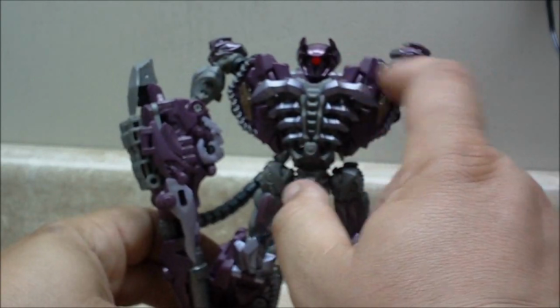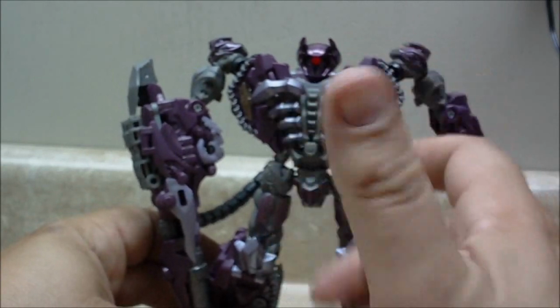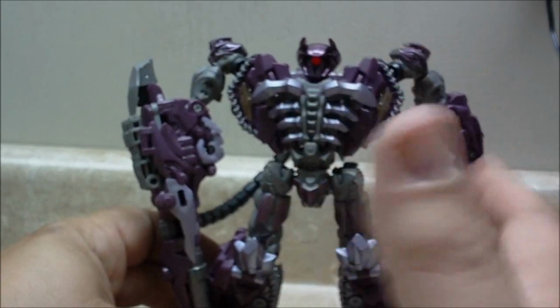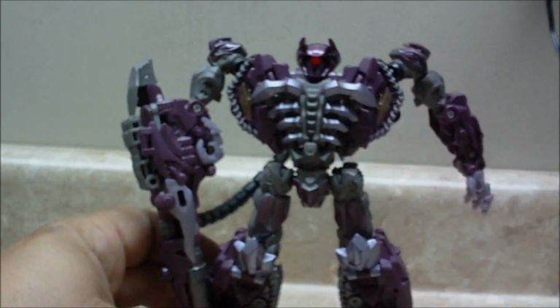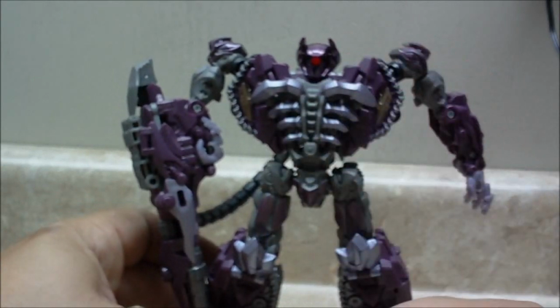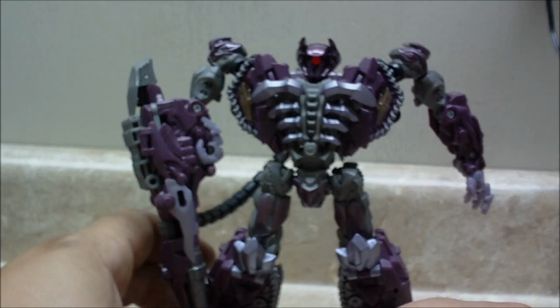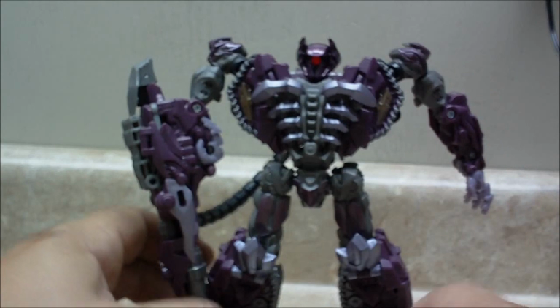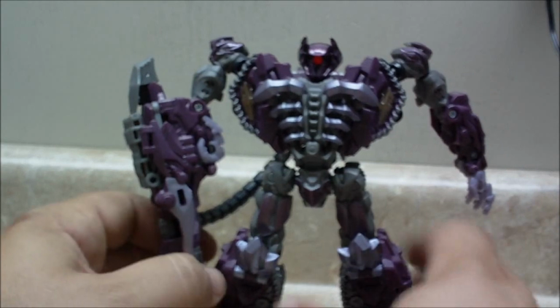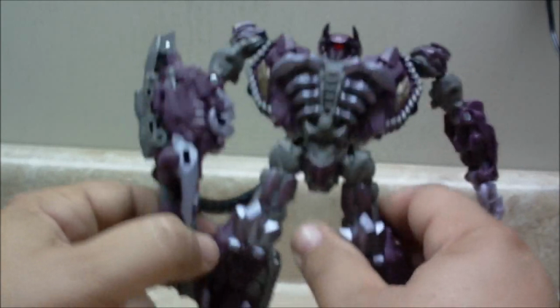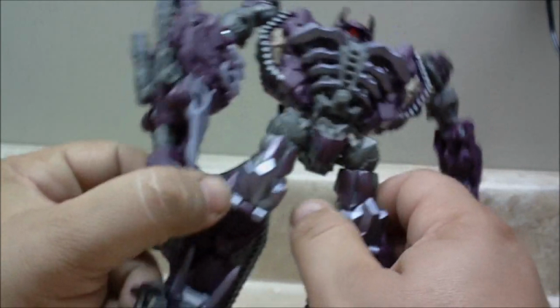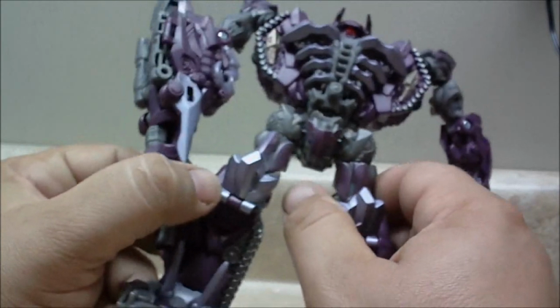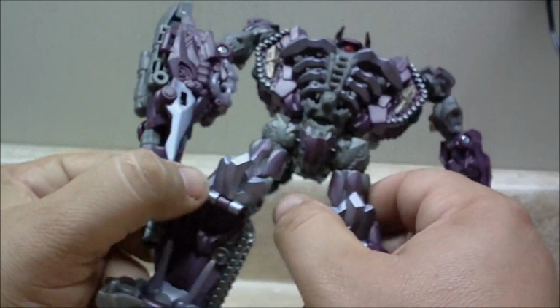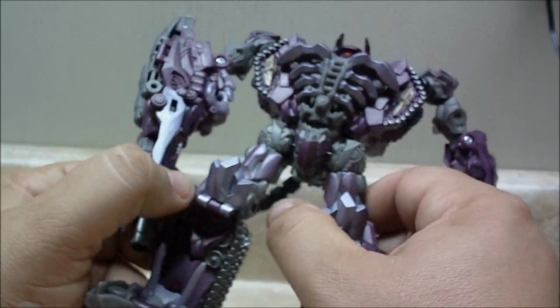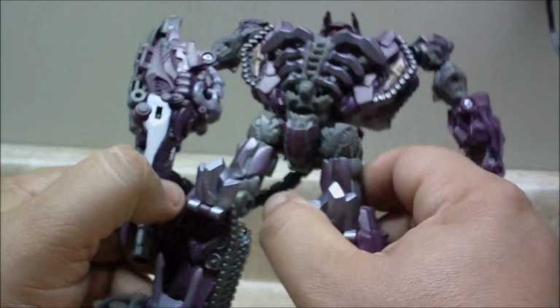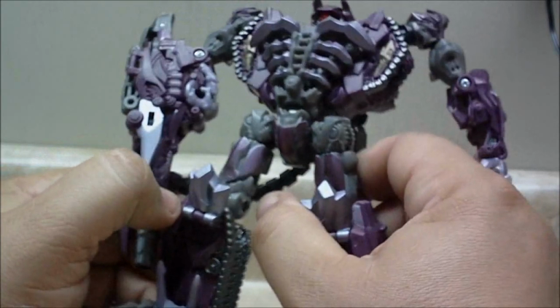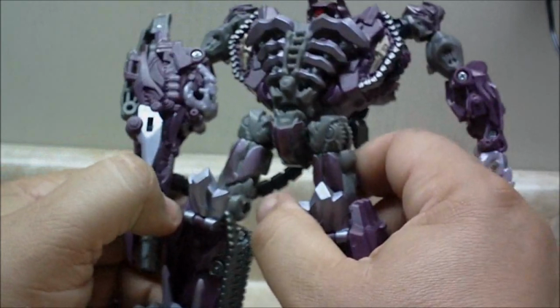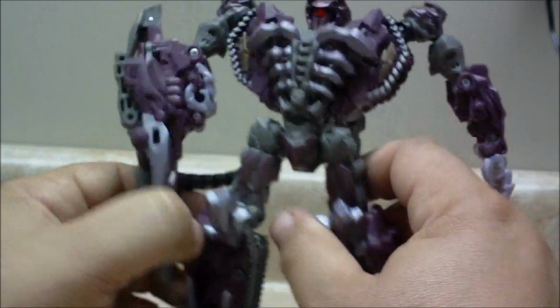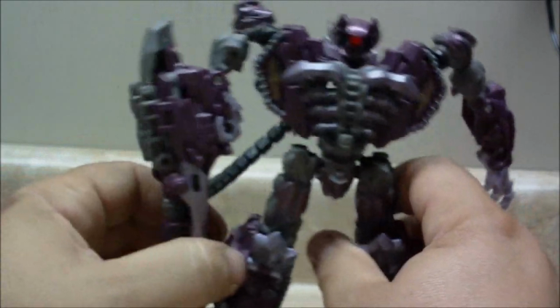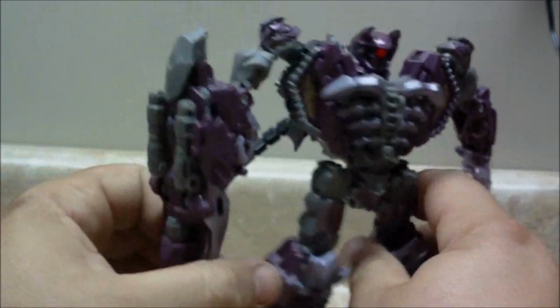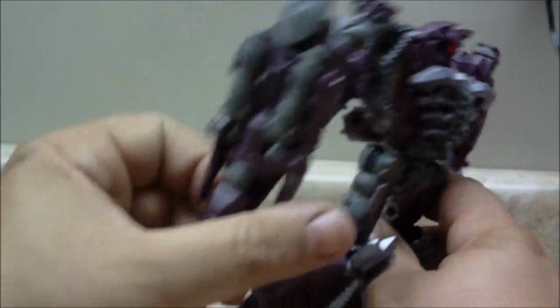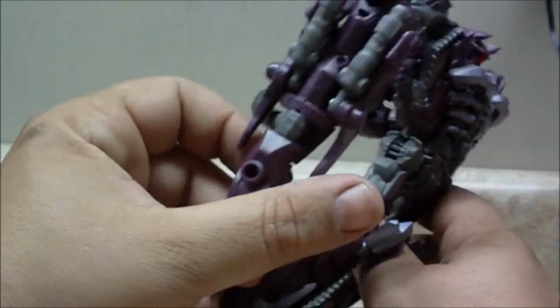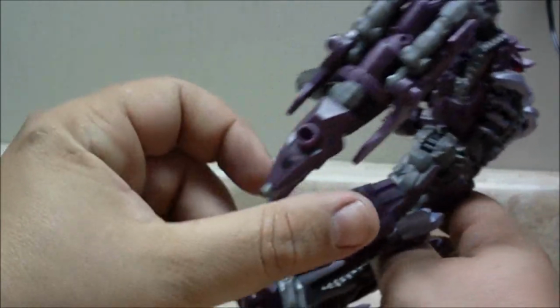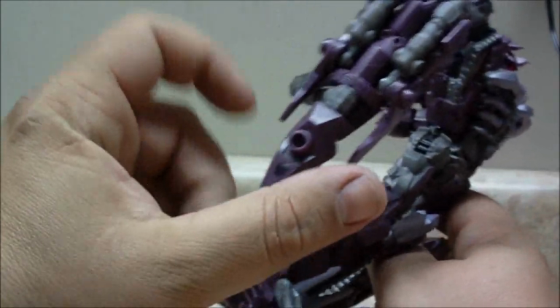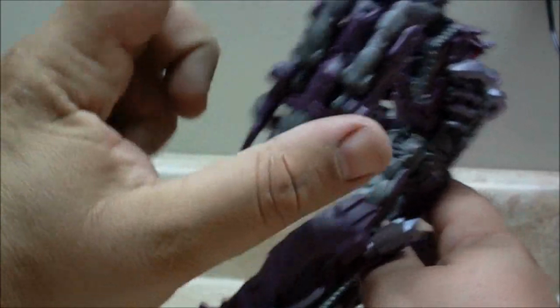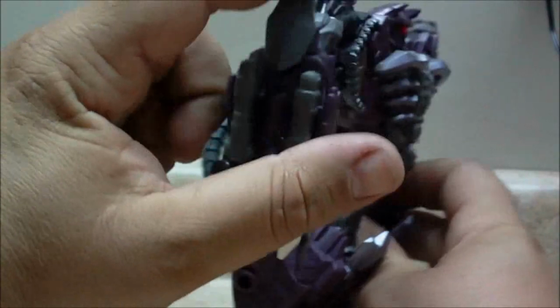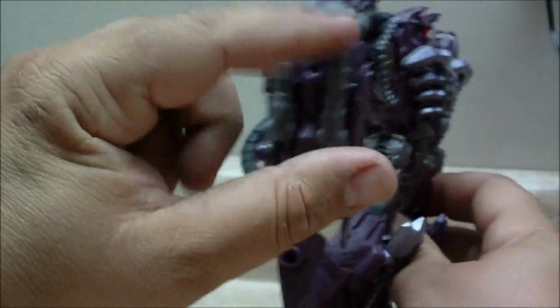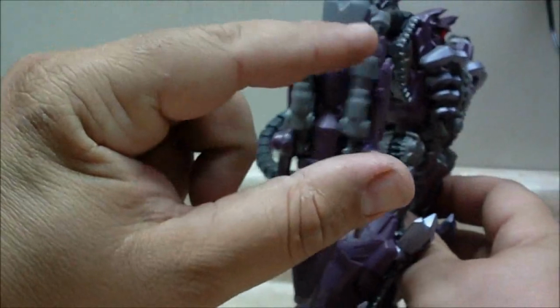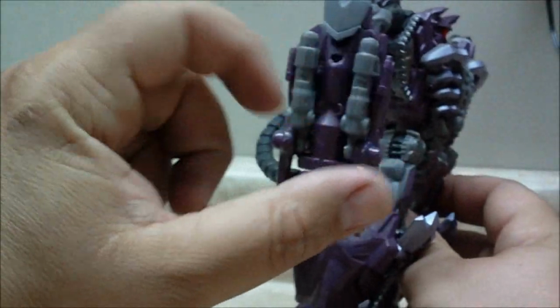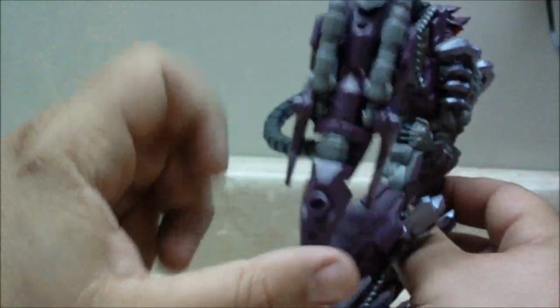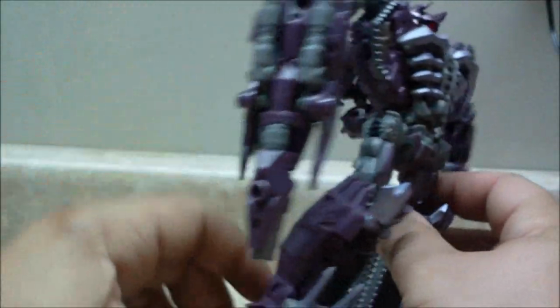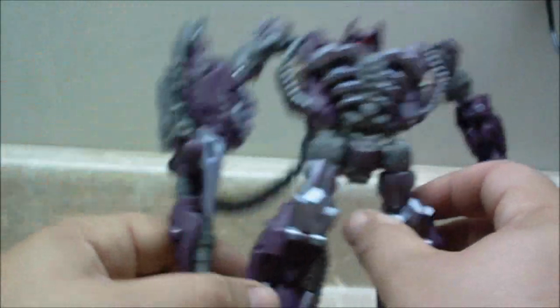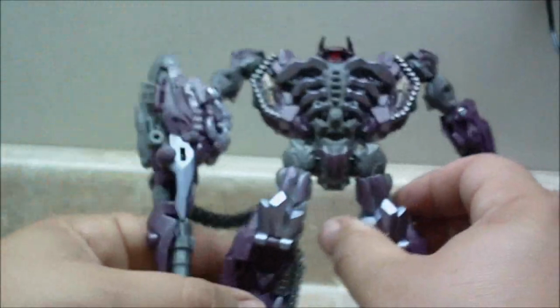Some areas like this on the head are actually painted. The rest of it is molded in purple. It looks good though. You've got some silver plastic as well.